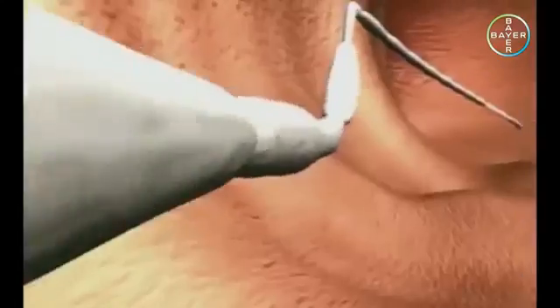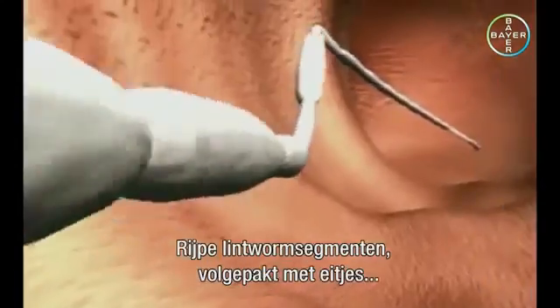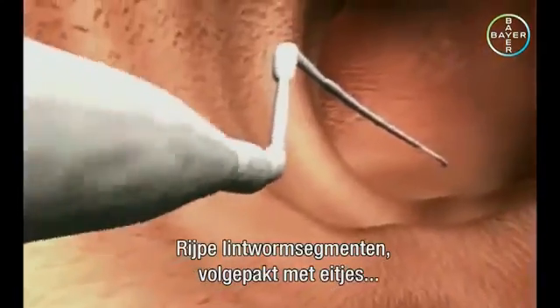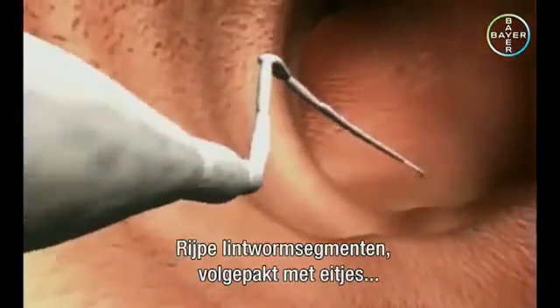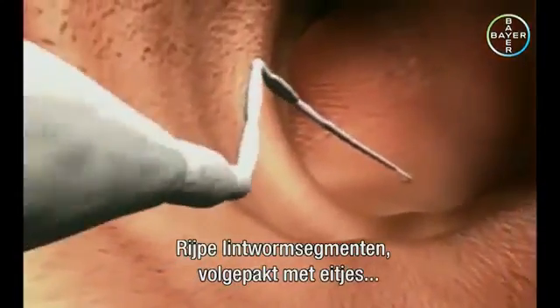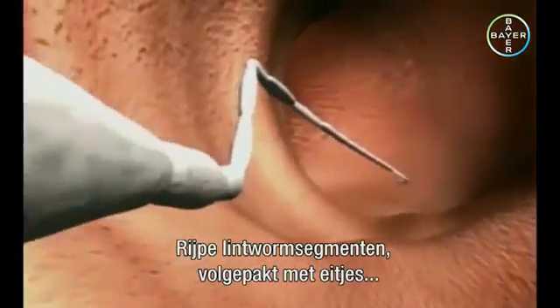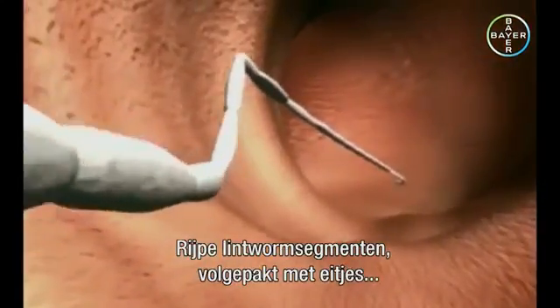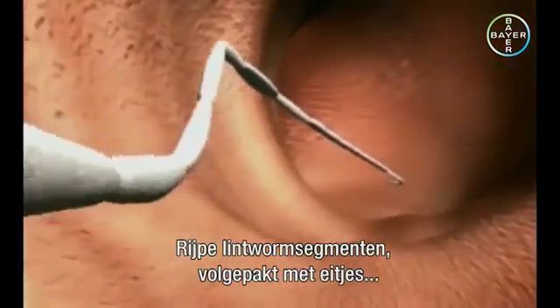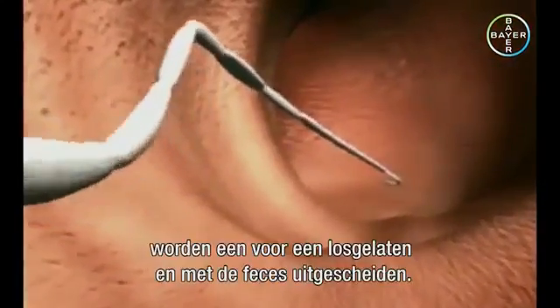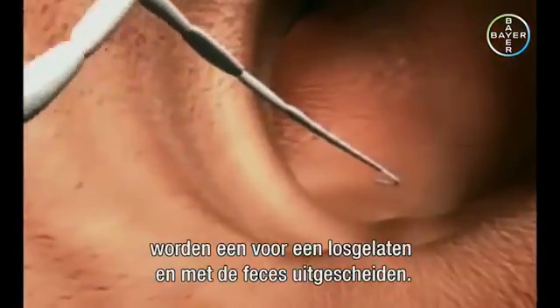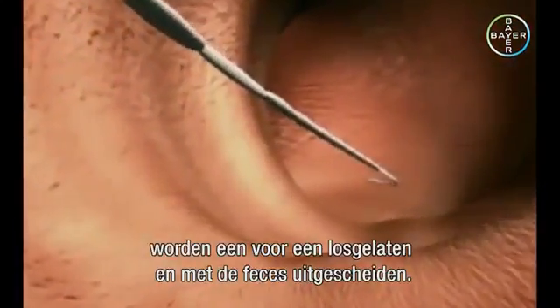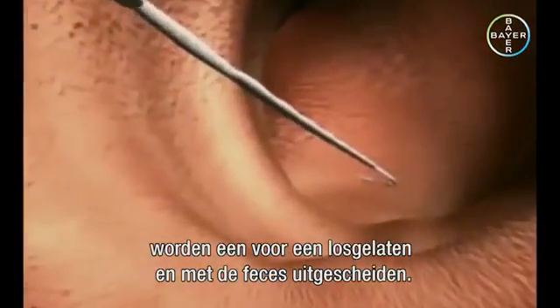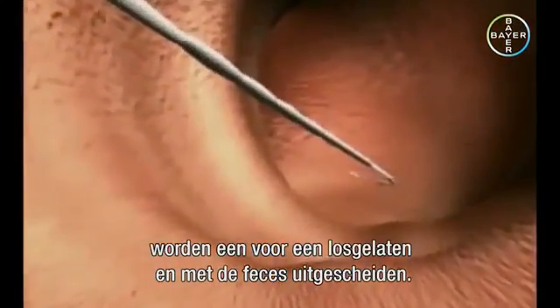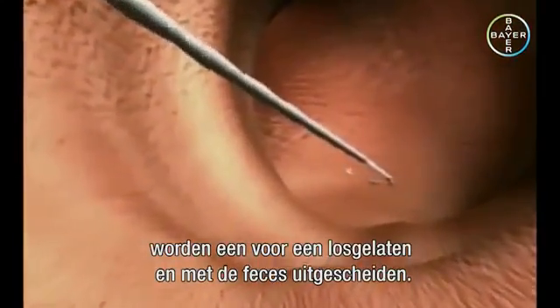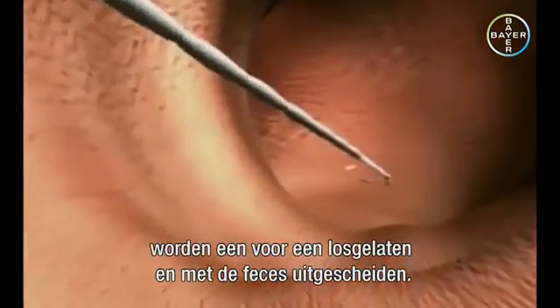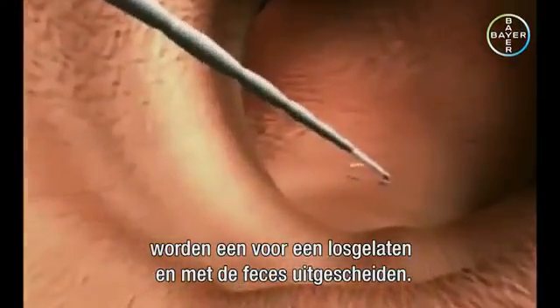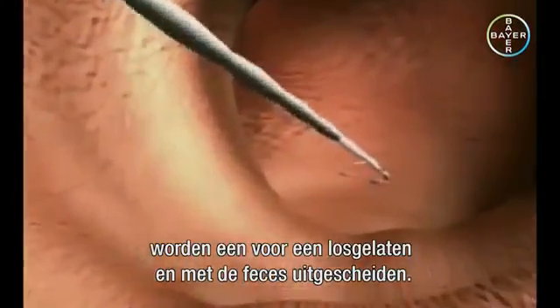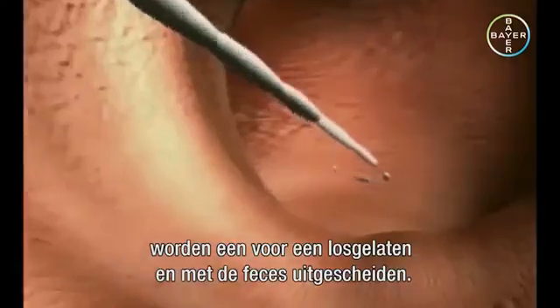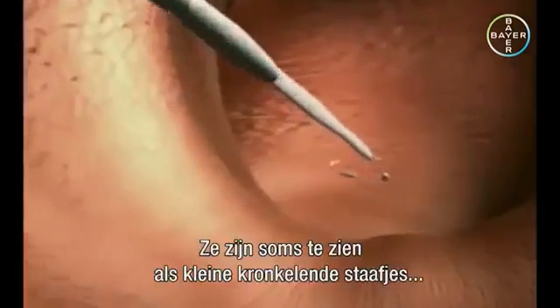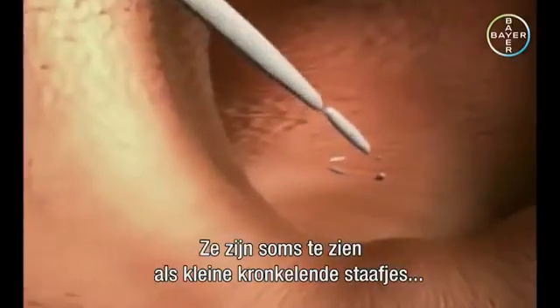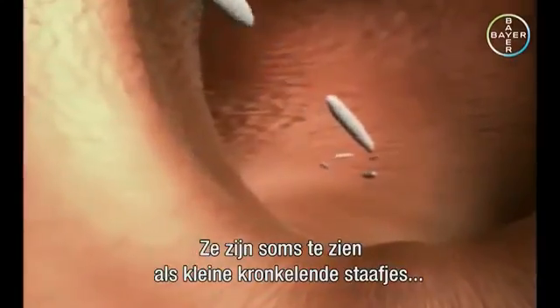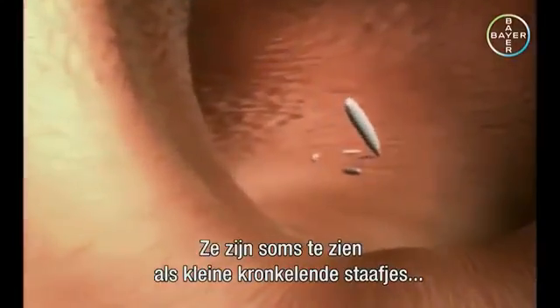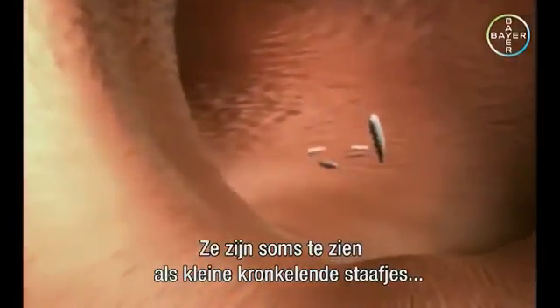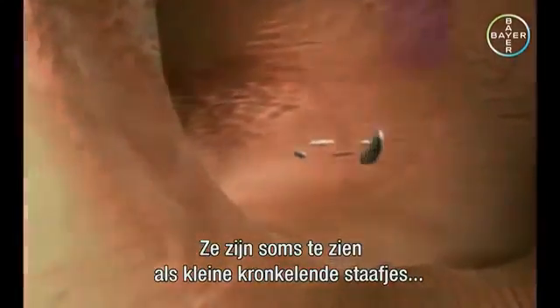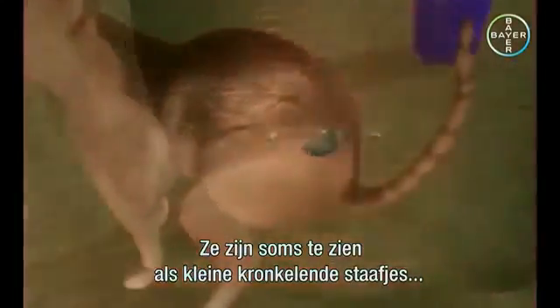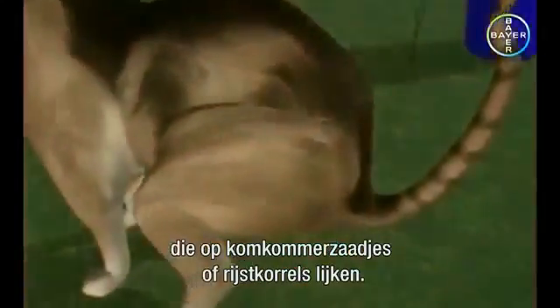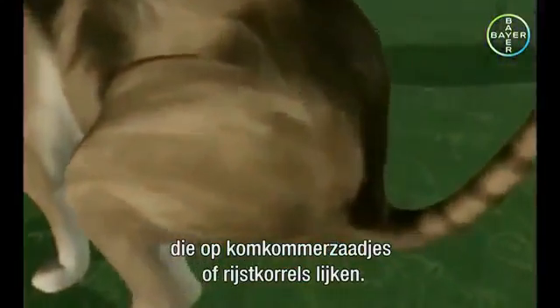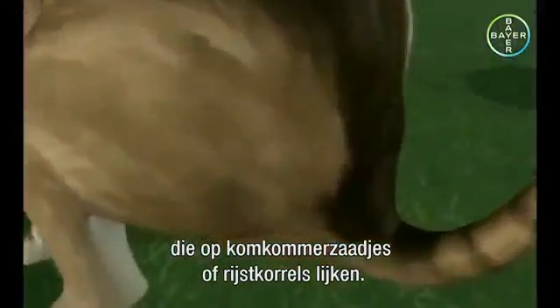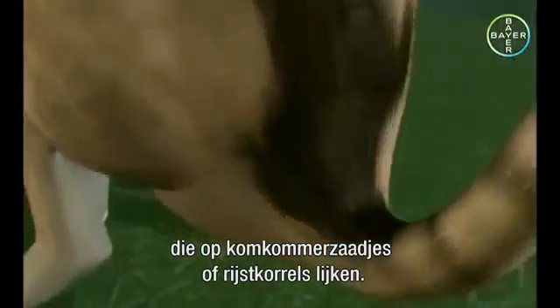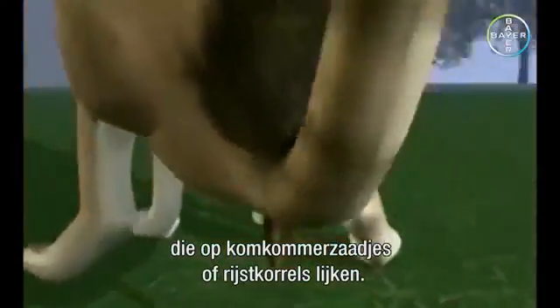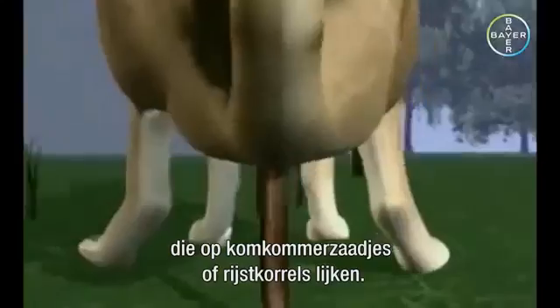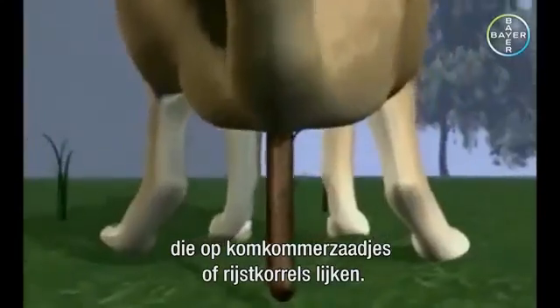Mature tapeworm segments packed with eggs are shed individually and excreted with the feces. They're sometimes noticed as small wriggling shapes resembling cucumber seeds or grains of rice.